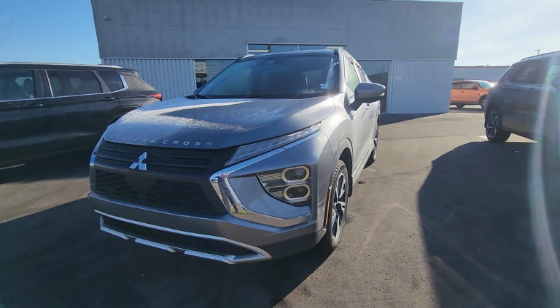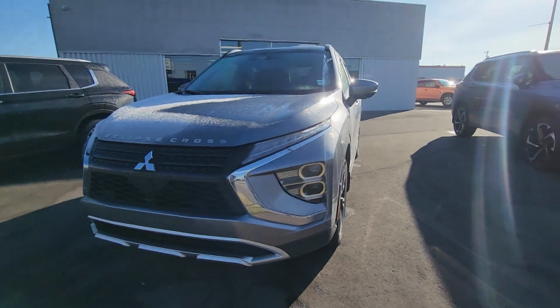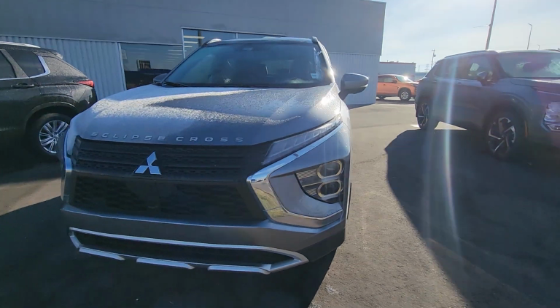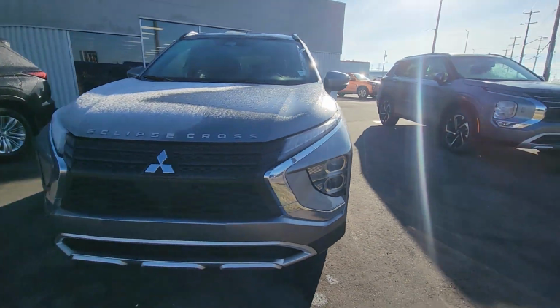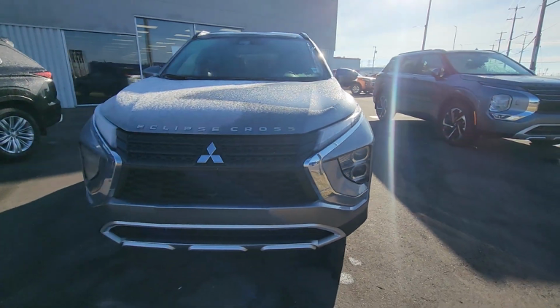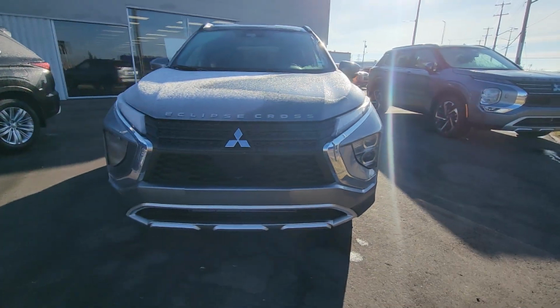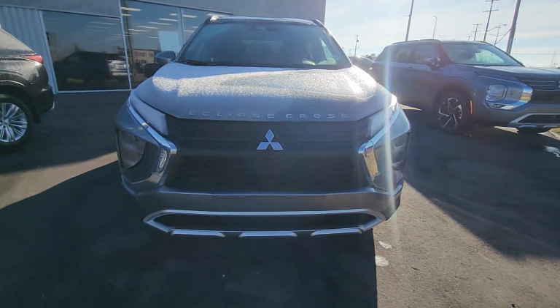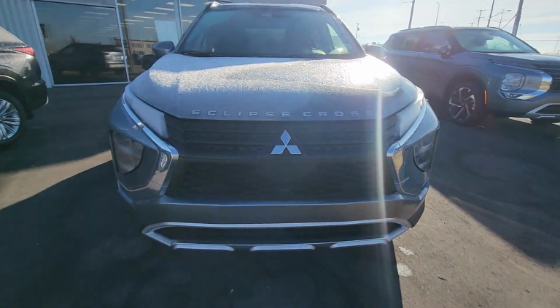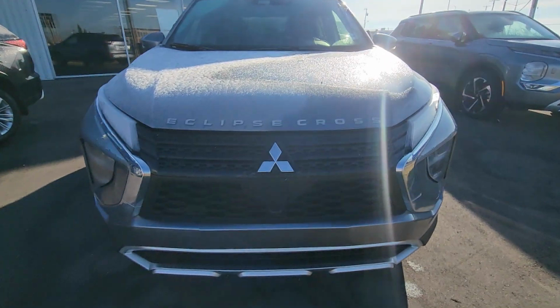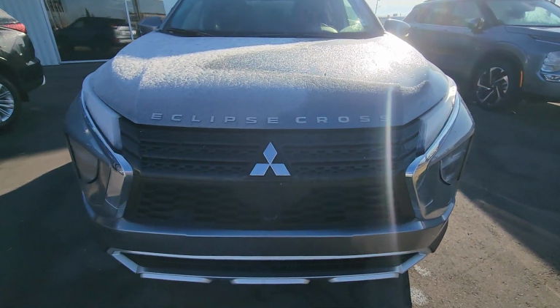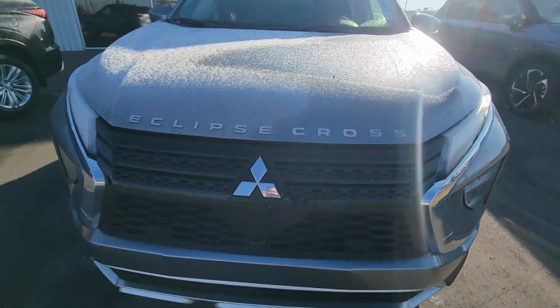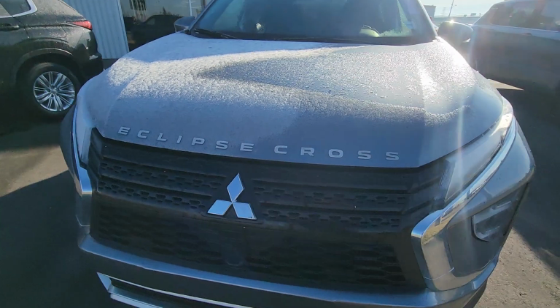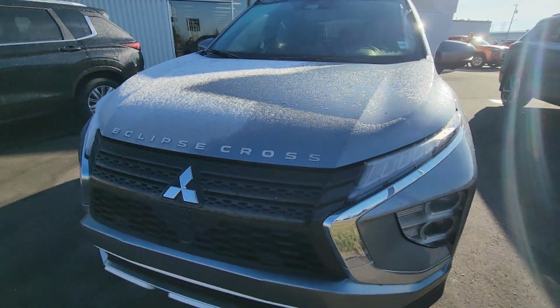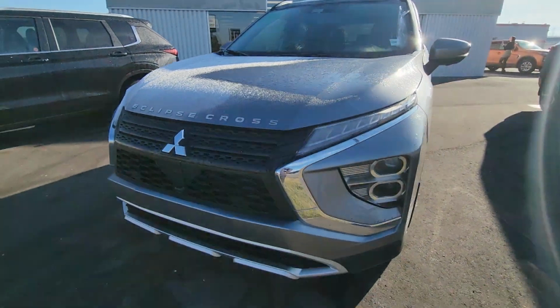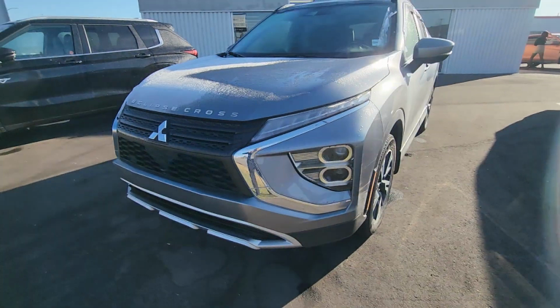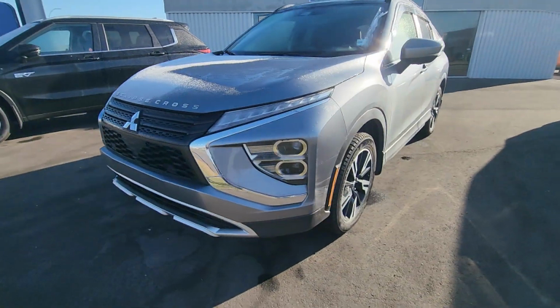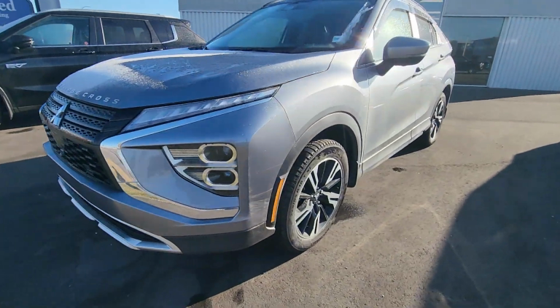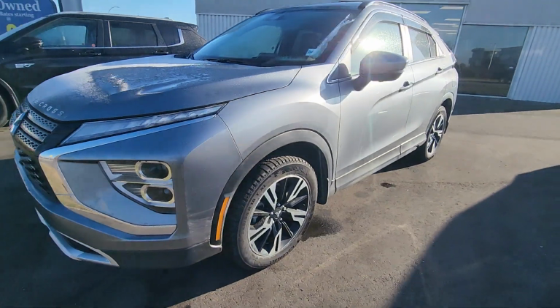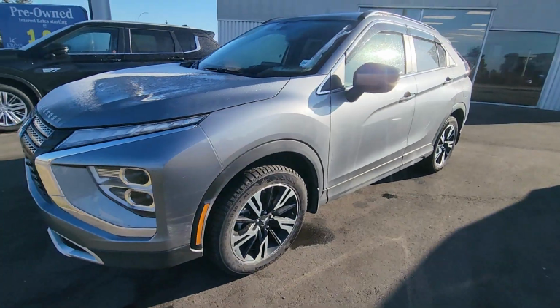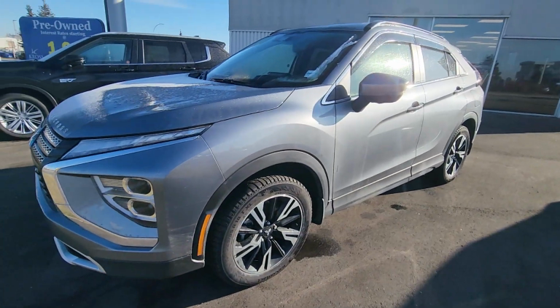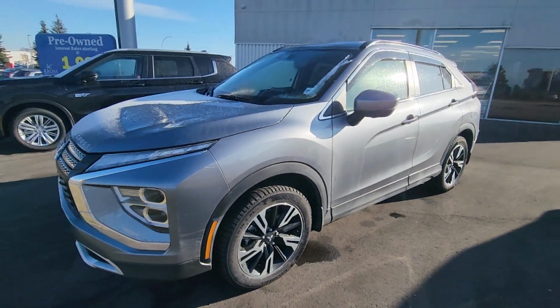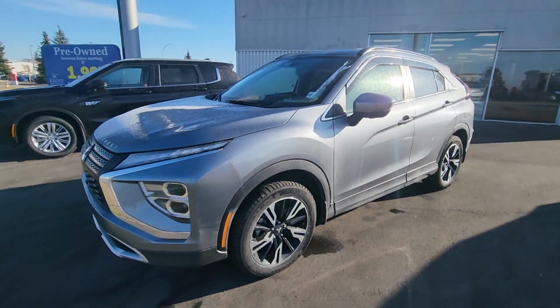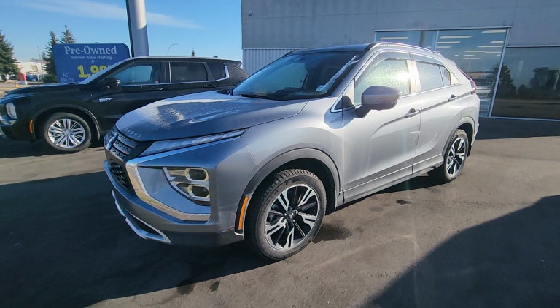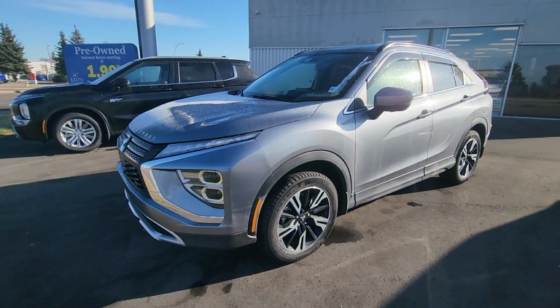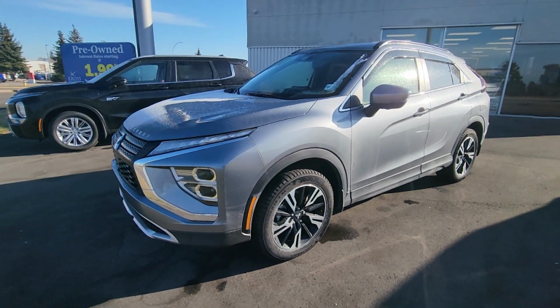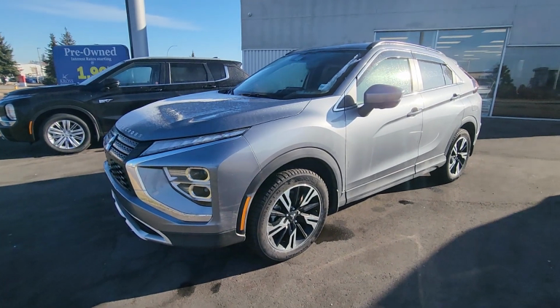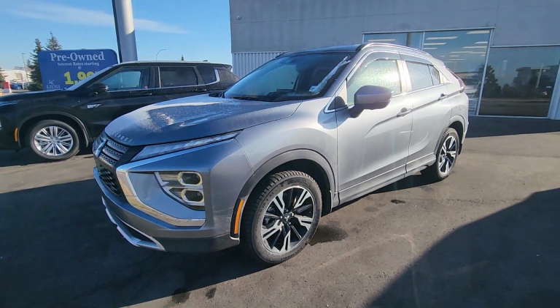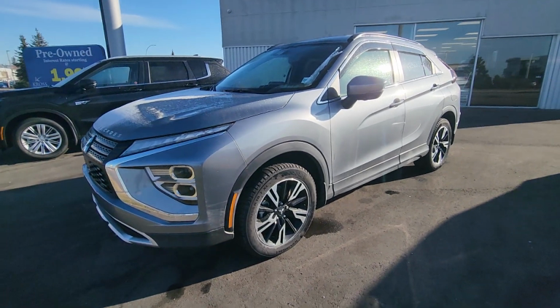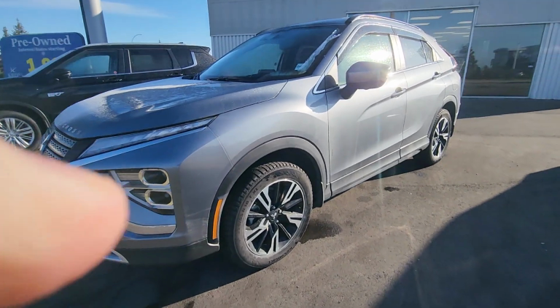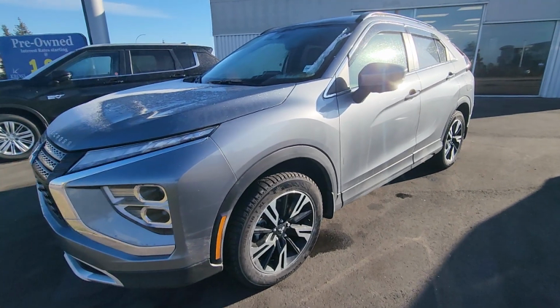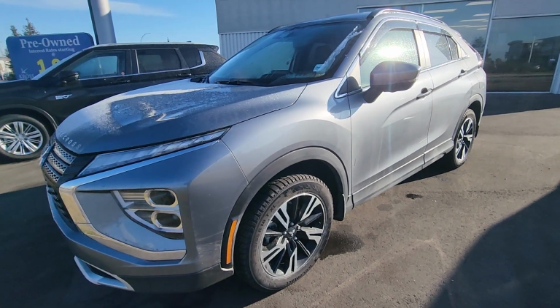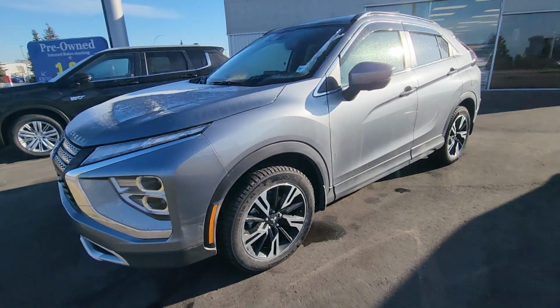Ryan Neal here at Cross Mitsubishi. Just wanted to give you a short video of this Eclipse Cross. This one is a demo, it does have some value-added features on it like winter tires and a remote start already built in. However, I do have other variations that we could consider as well if you'd rather not take a demonstration model.